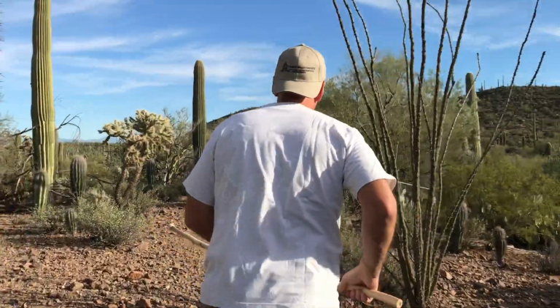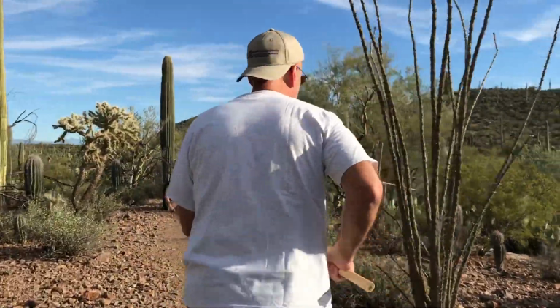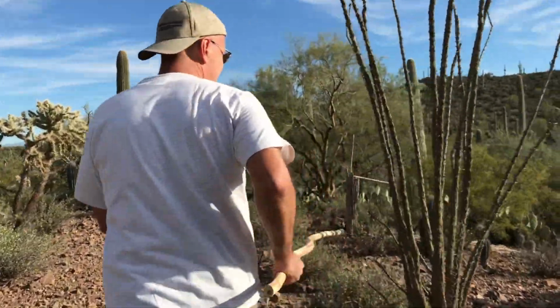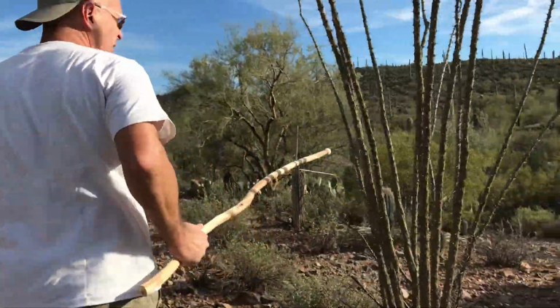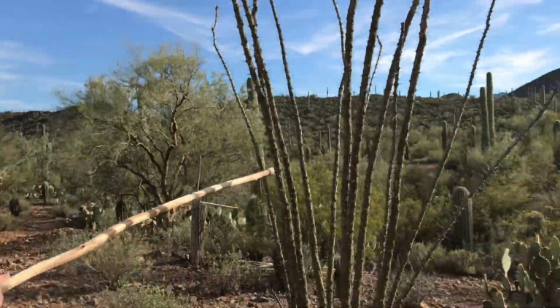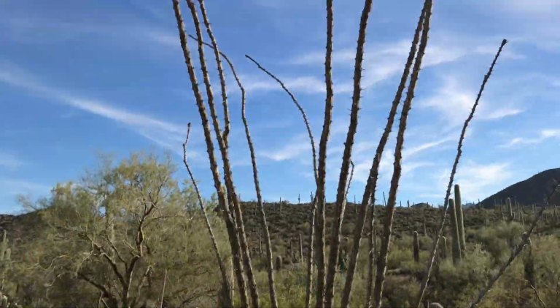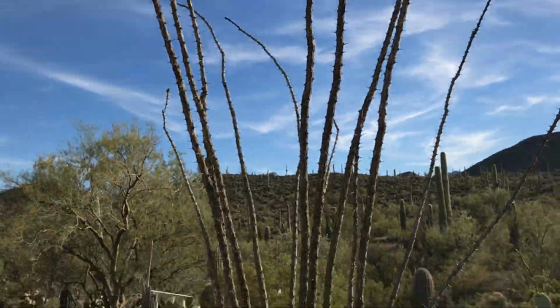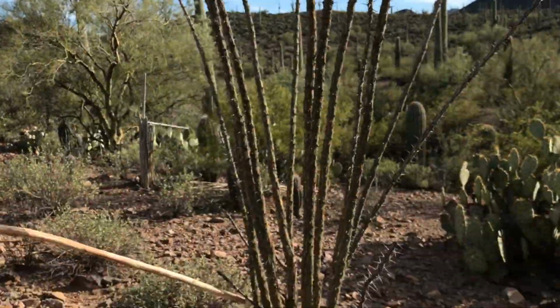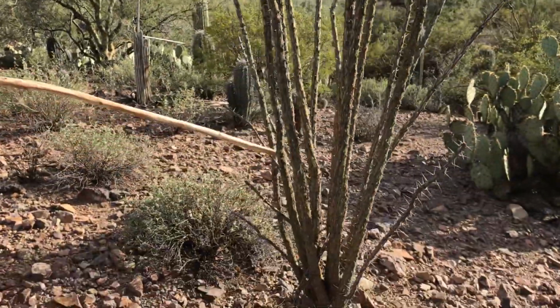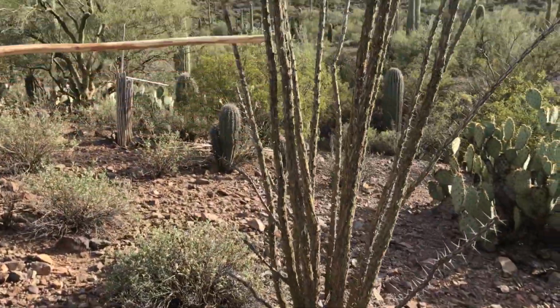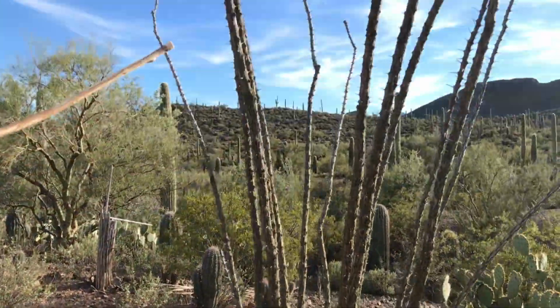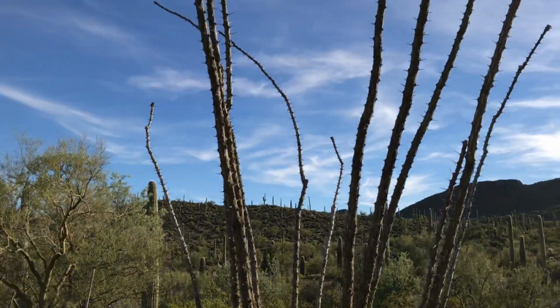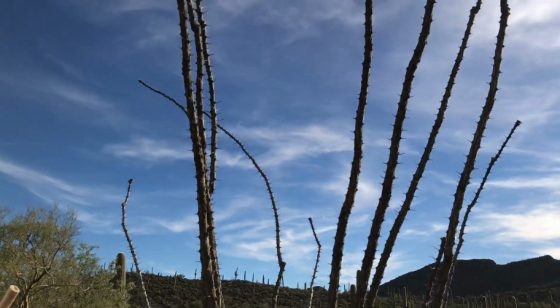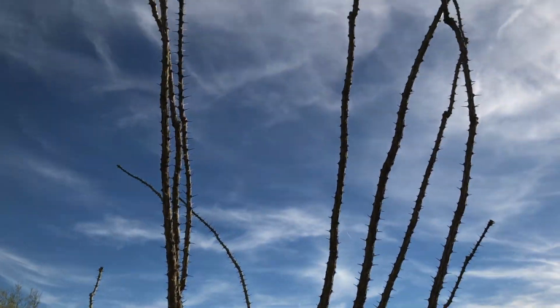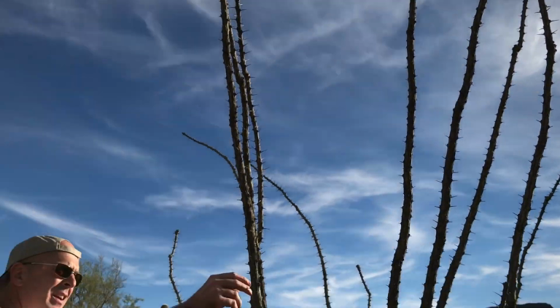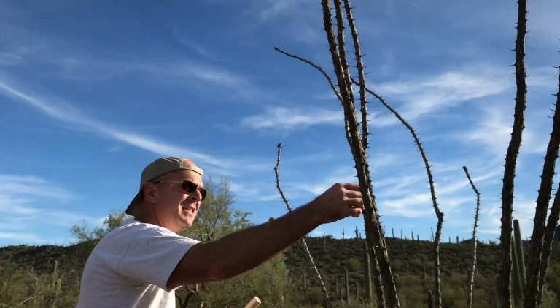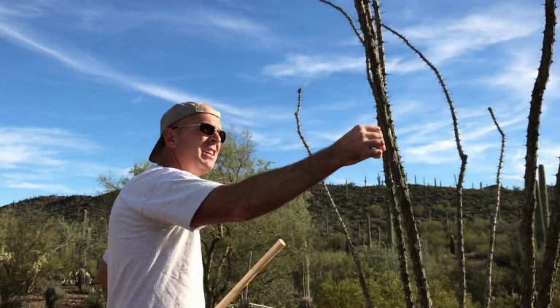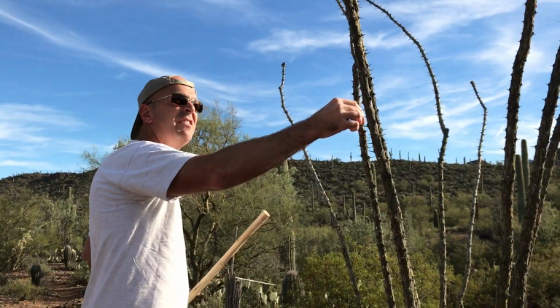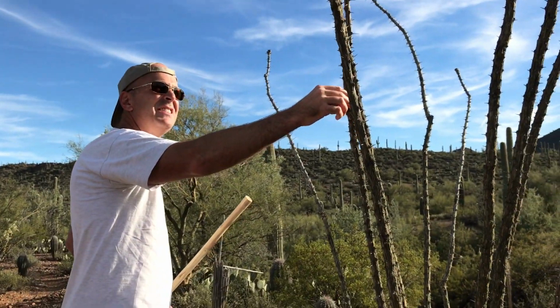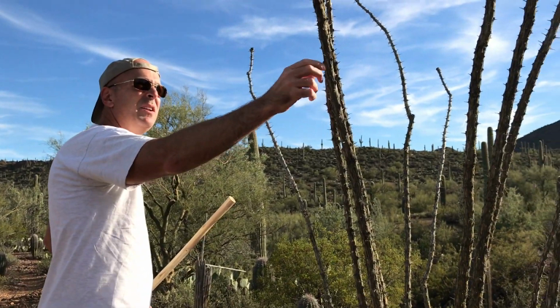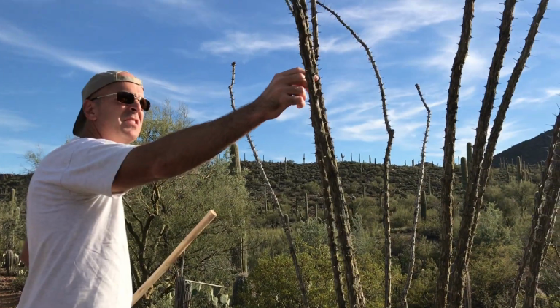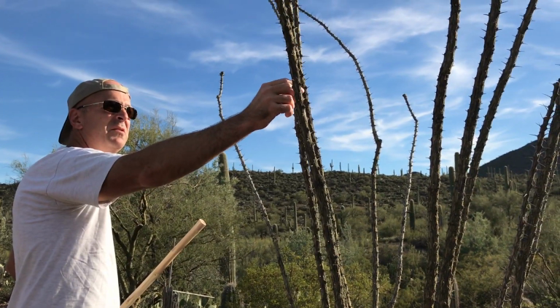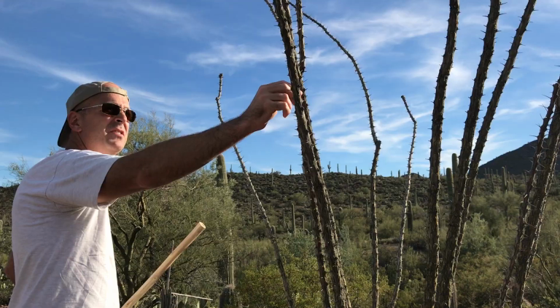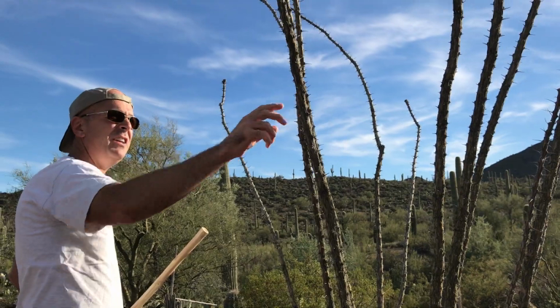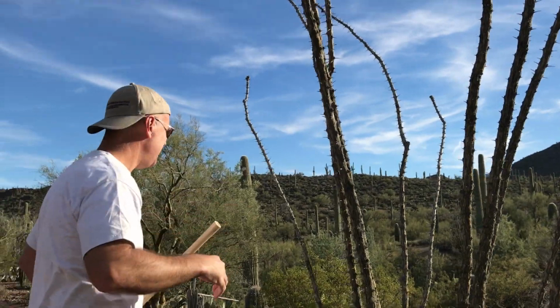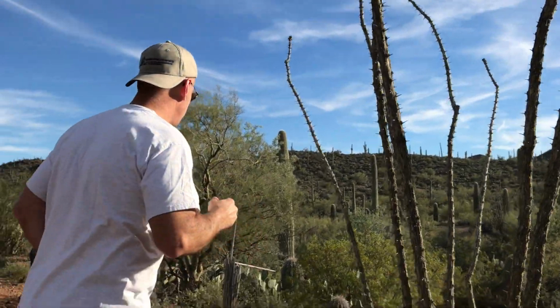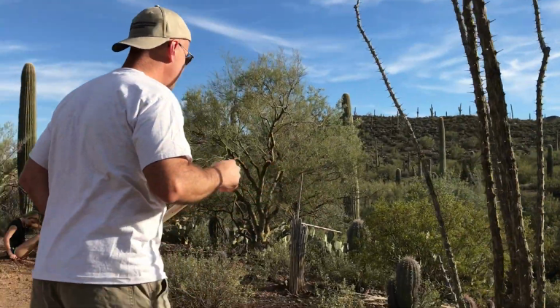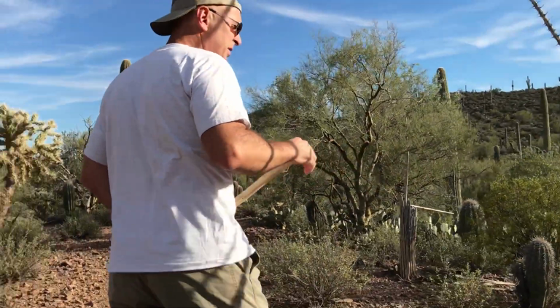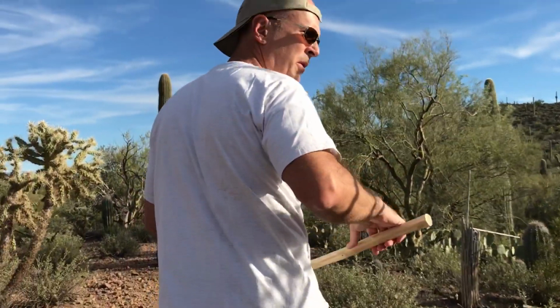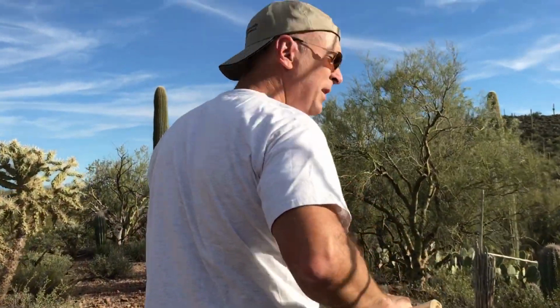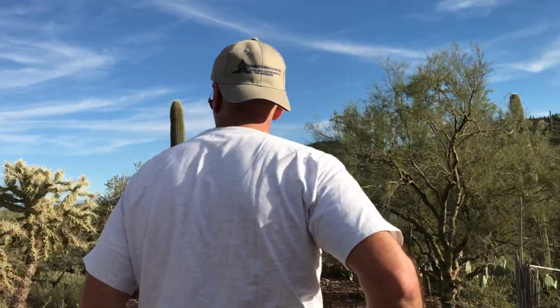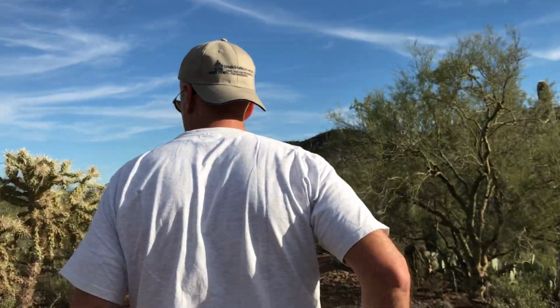And here we have an ocotillo. It has unbranching stems that come up from the bottom. It's actually alive — it looks like it's dead, but it loses its leaves when it's dry. It's dry this time of year. In the summer when there's rain, it'll grow some leaves.